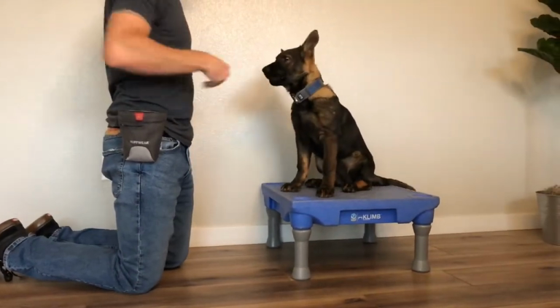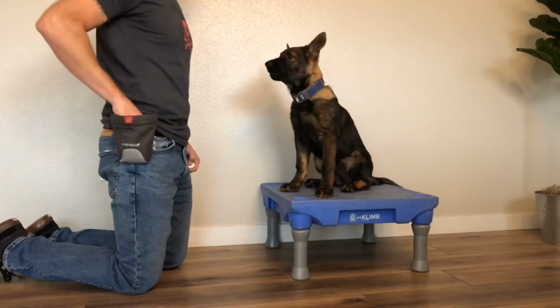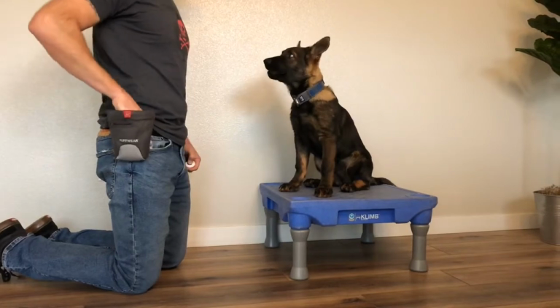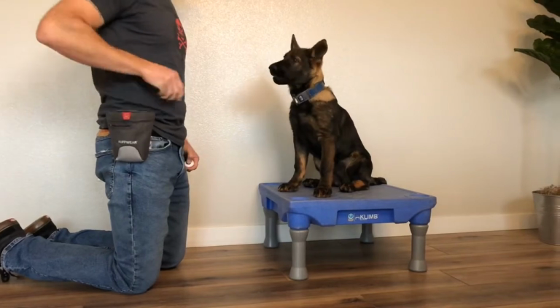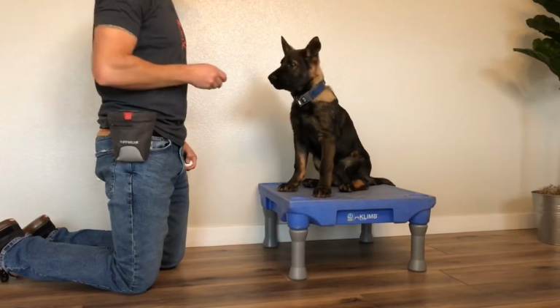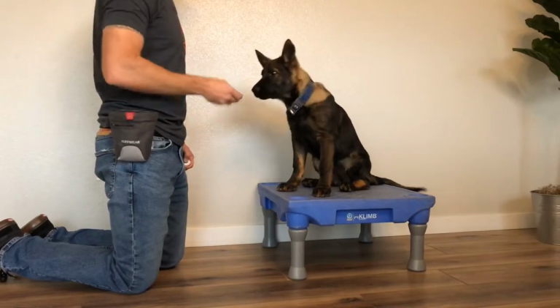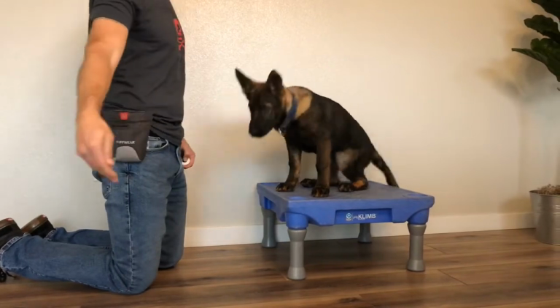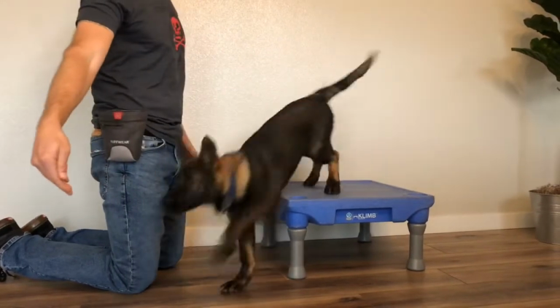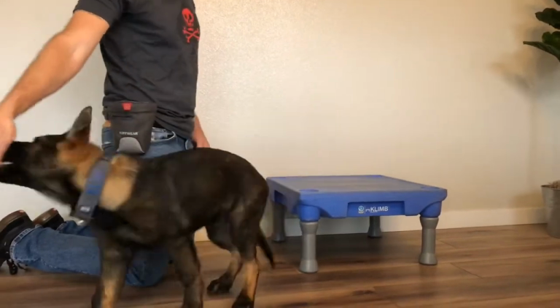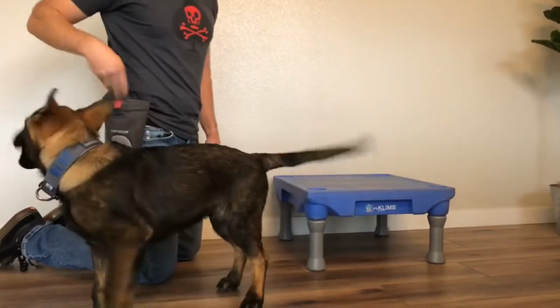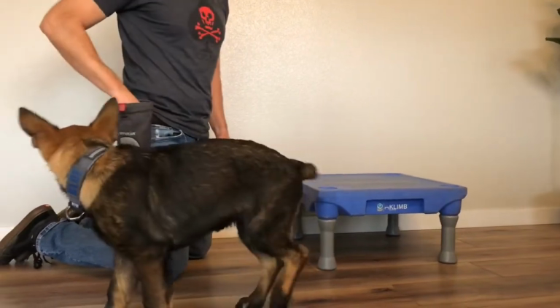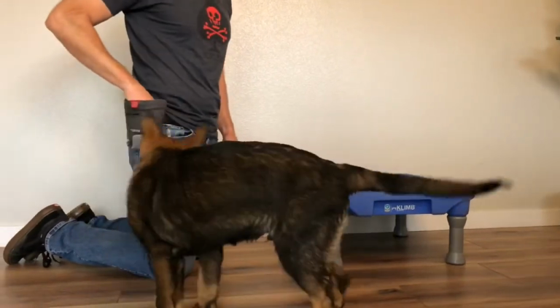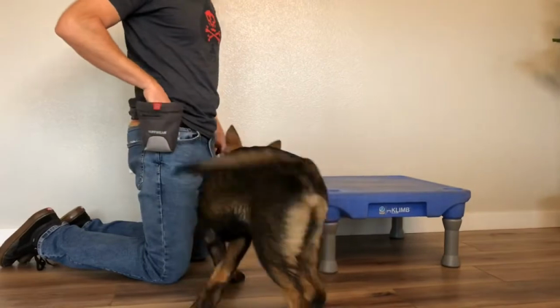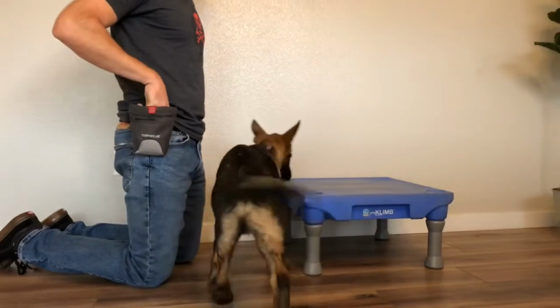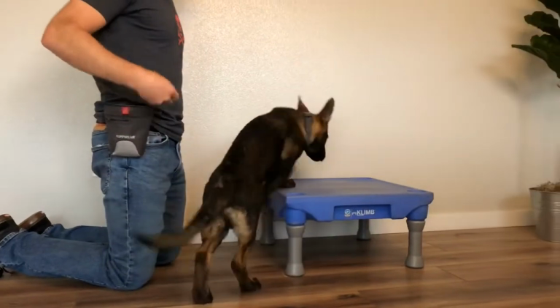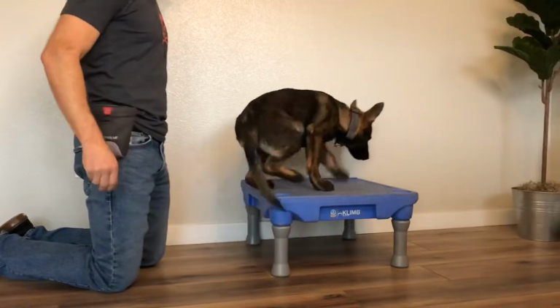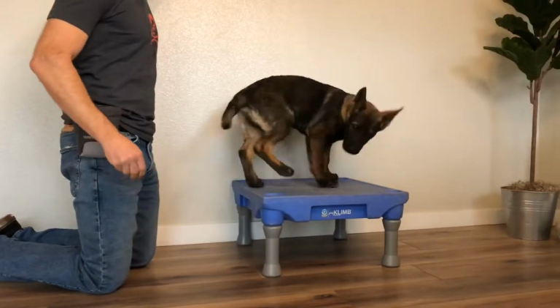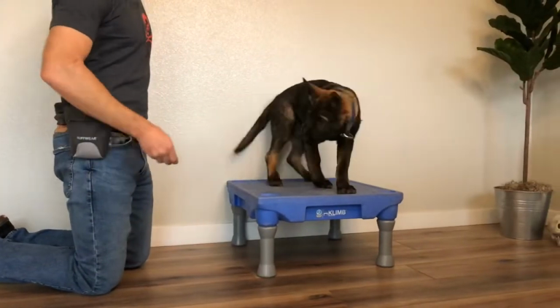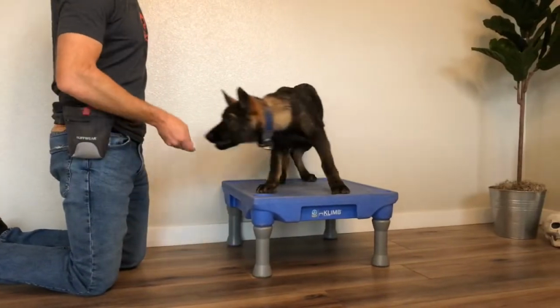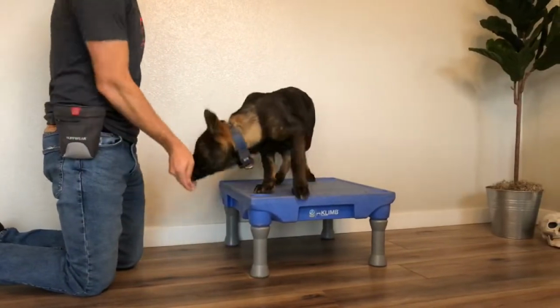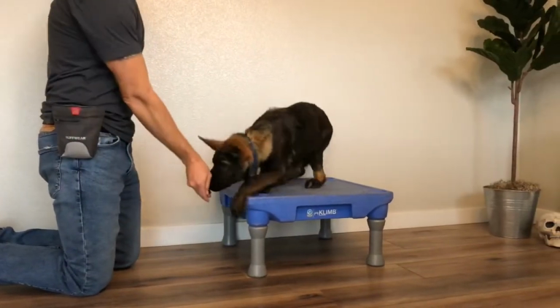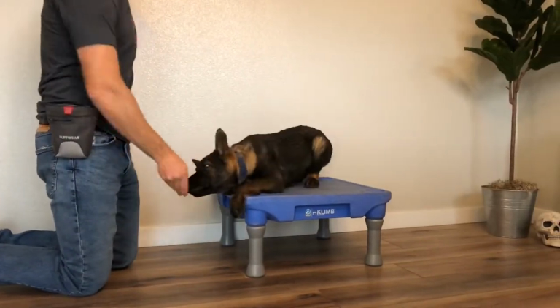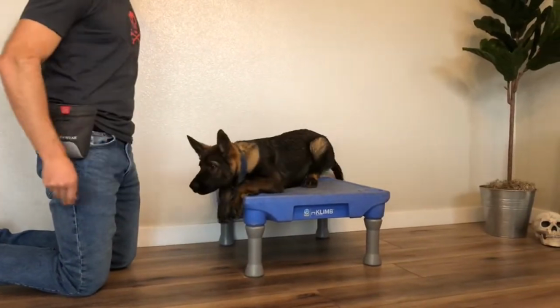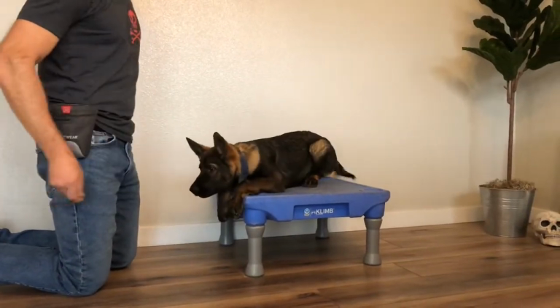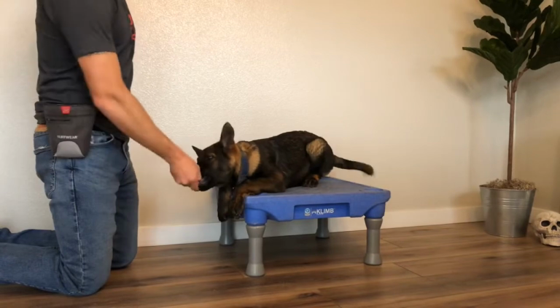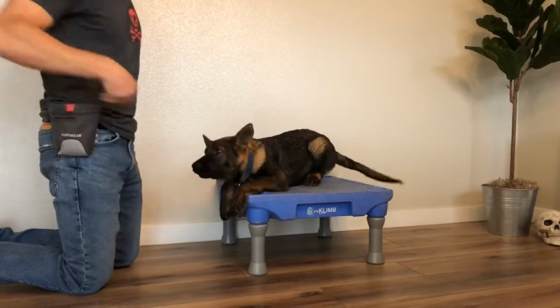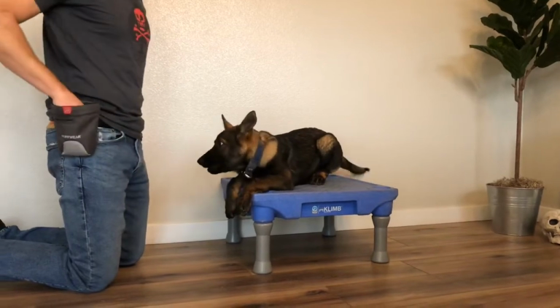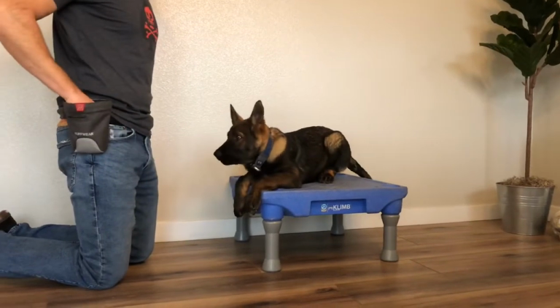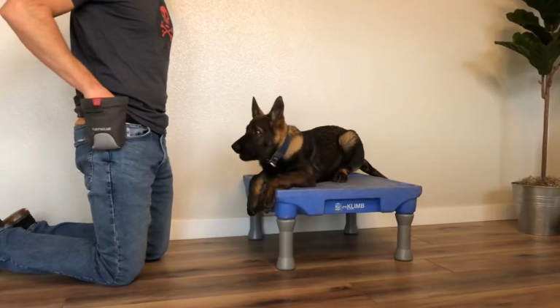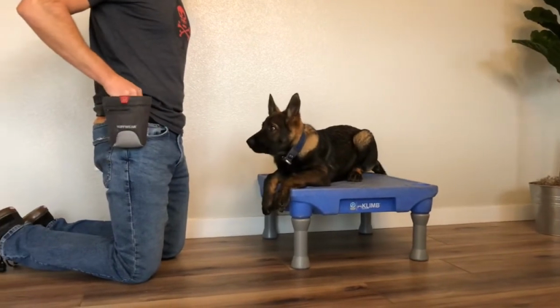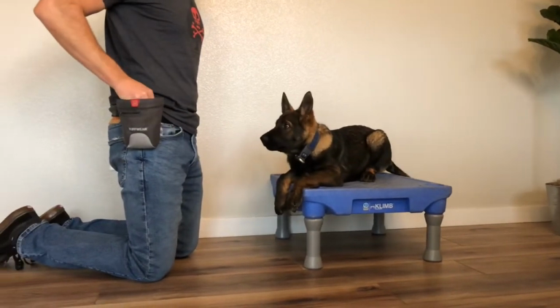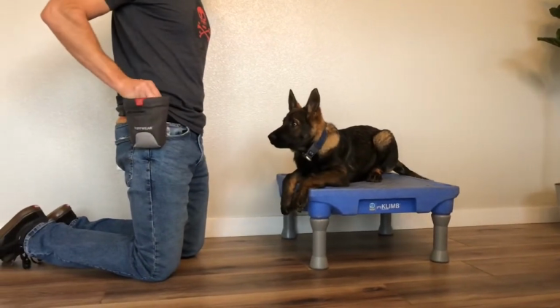If you've done enough shaping and marking and rewarding with the marker training system, the dog will begin to offer behaviors. You can see Blue offers to jump onto the platform. Because Blue has offered to get onto the platform, we mark and reward it.